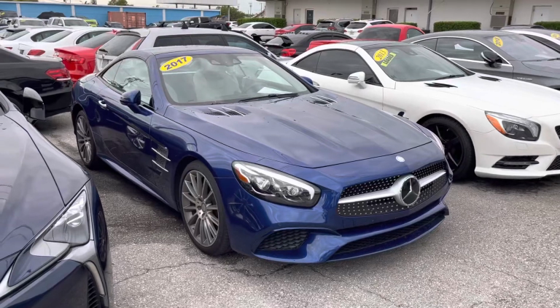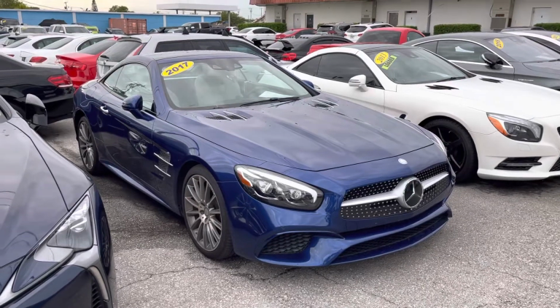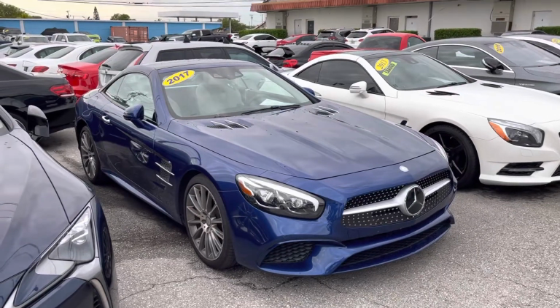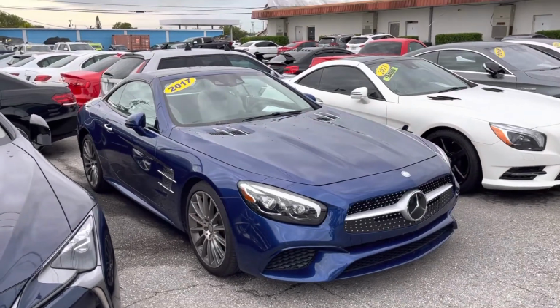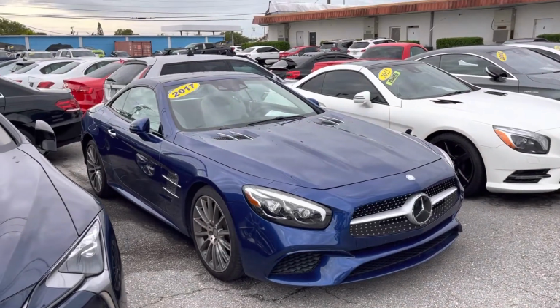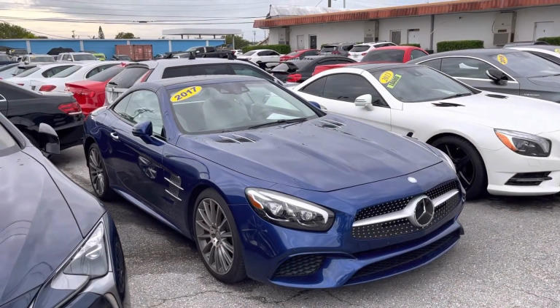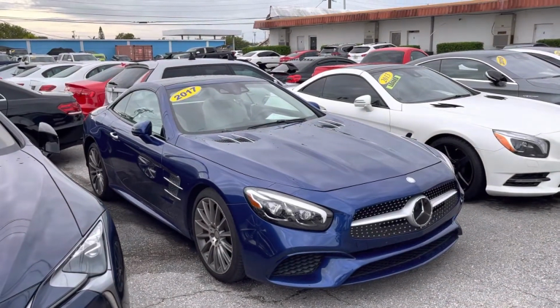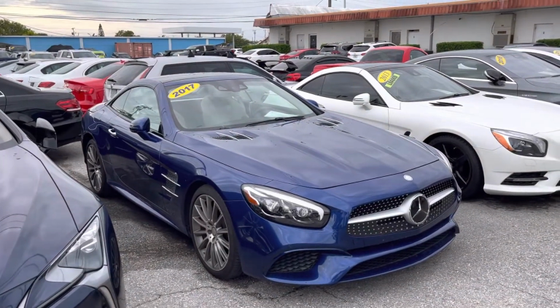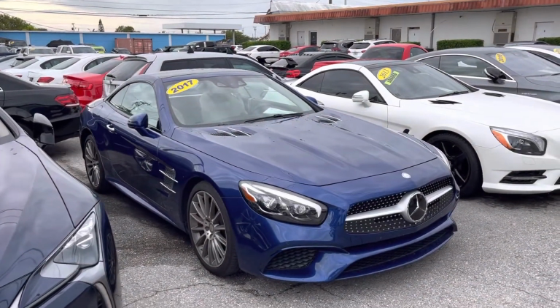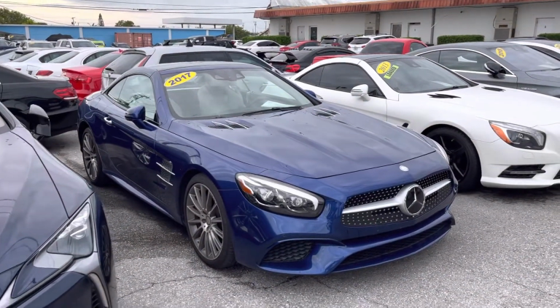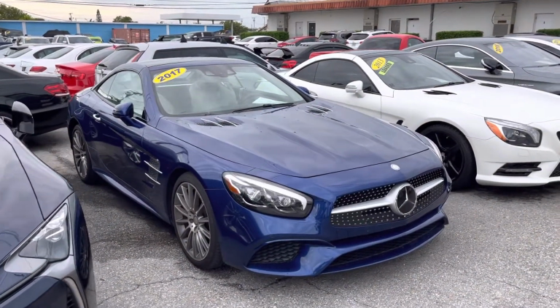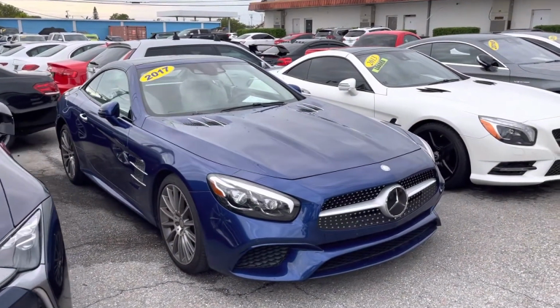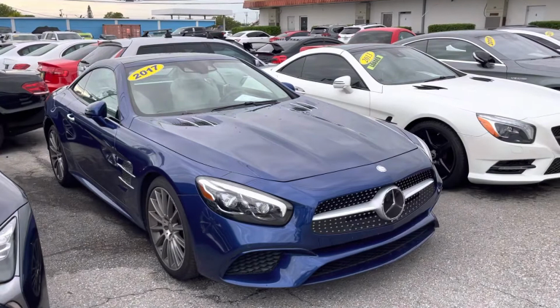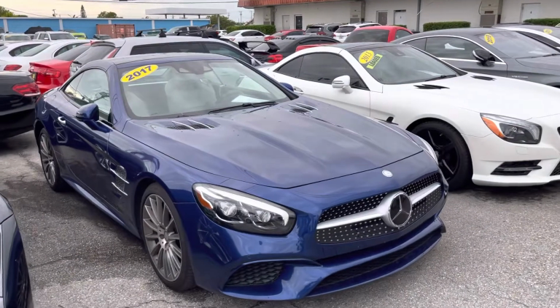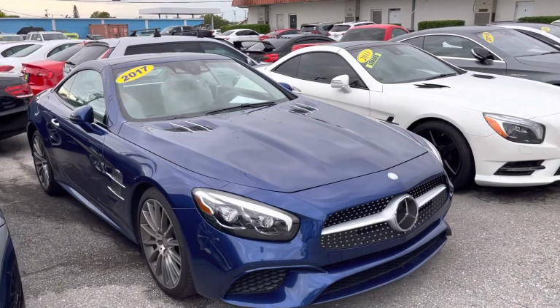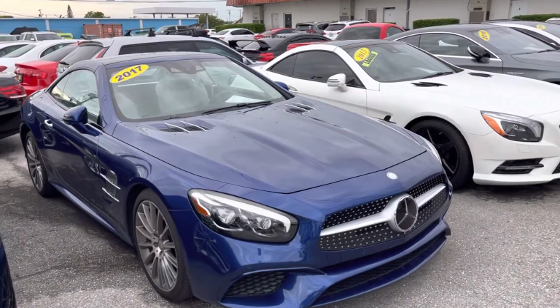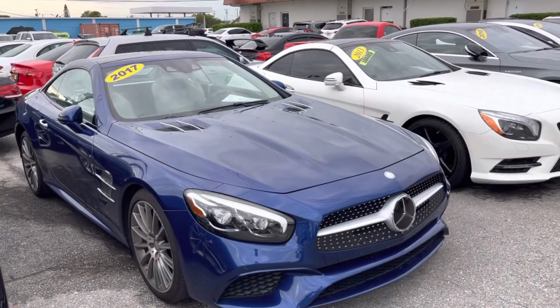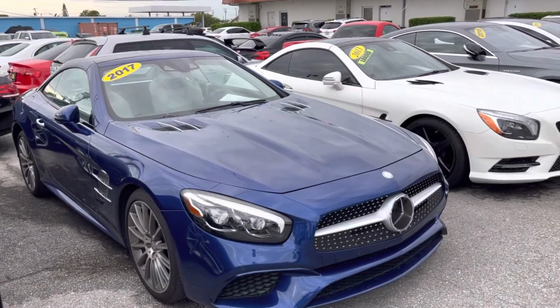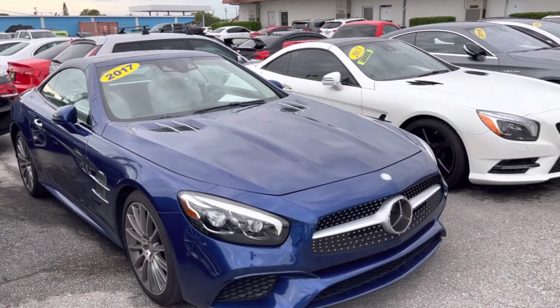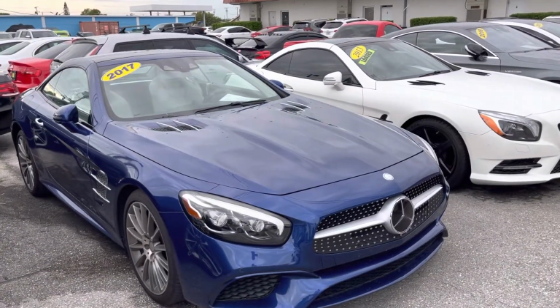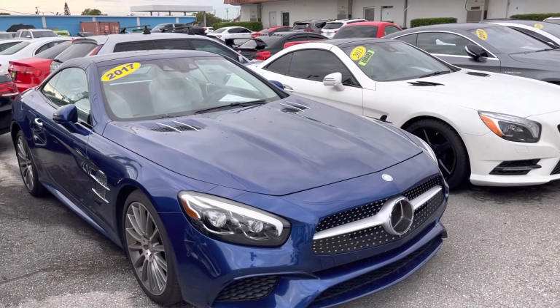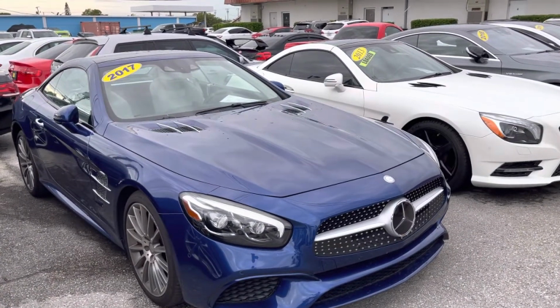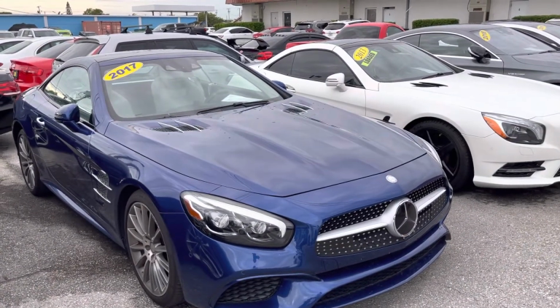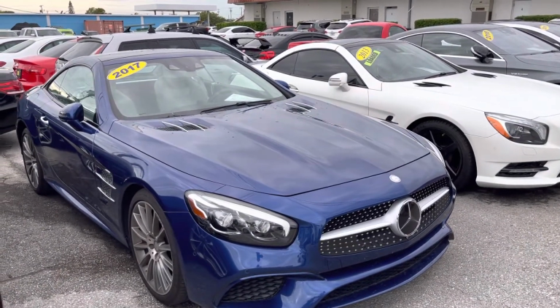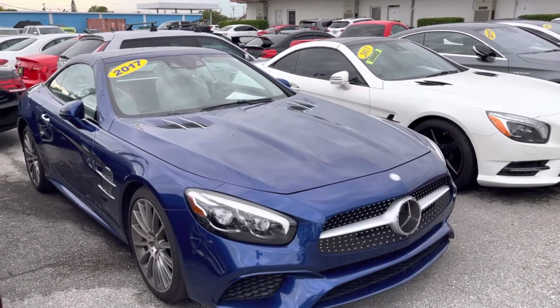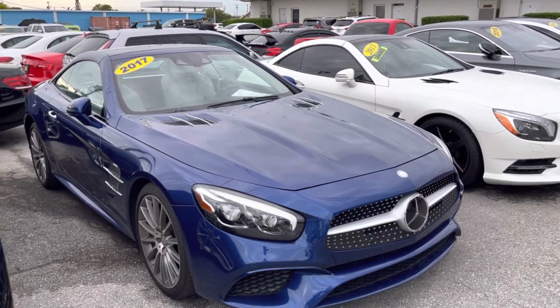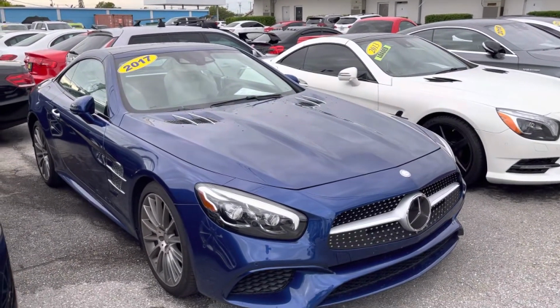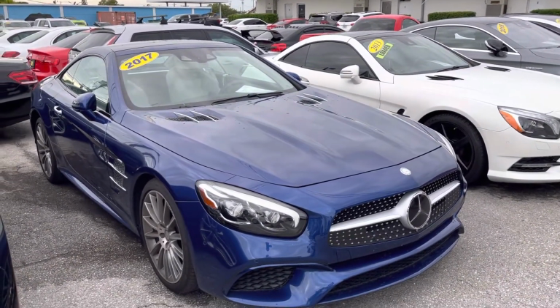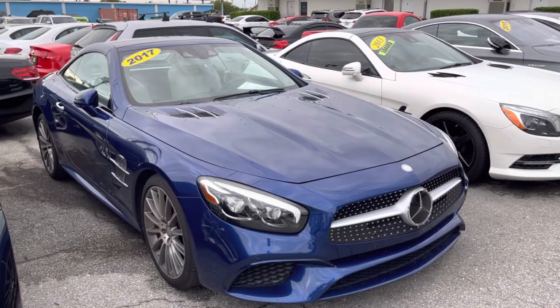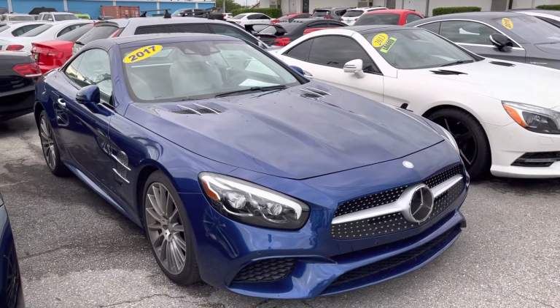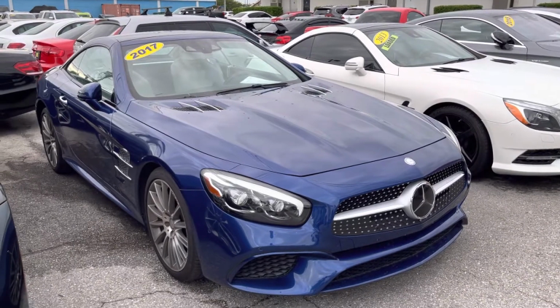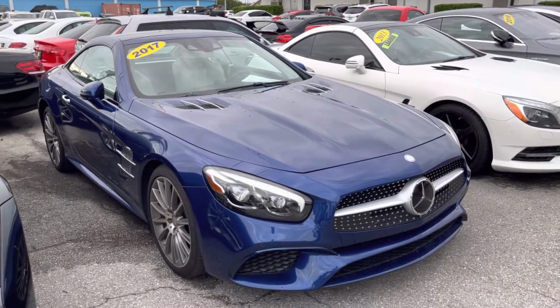Christian Rivera here at Classic Cars at Palm Beach, doing a walk-around video on this 2017 SL450. These videos will point out any flaws or blemishes whatsoever, so there's no surprises for any of our out-of-town buyers.